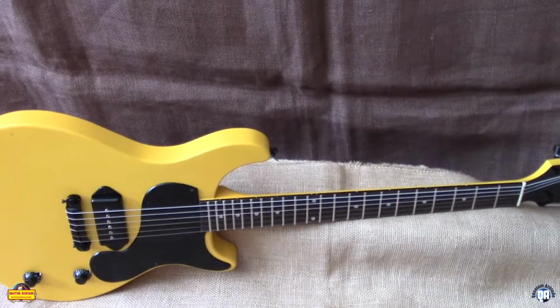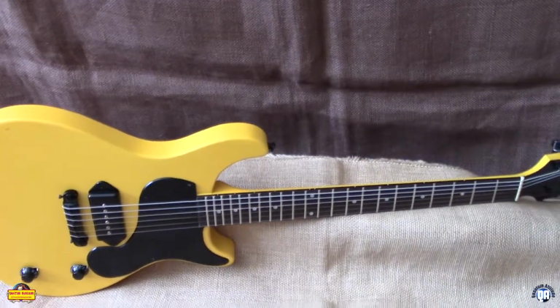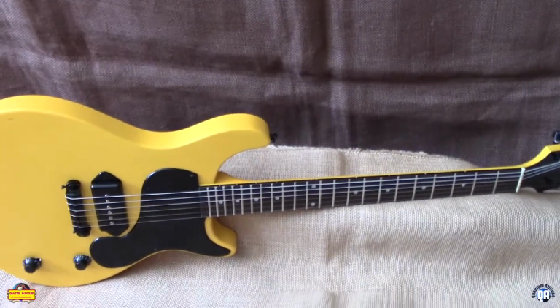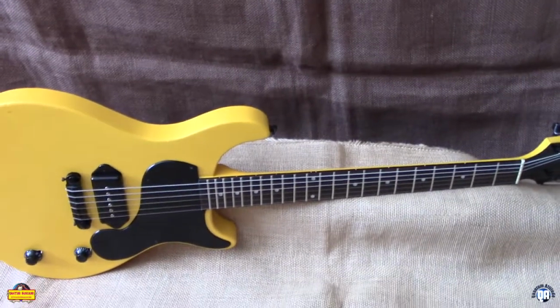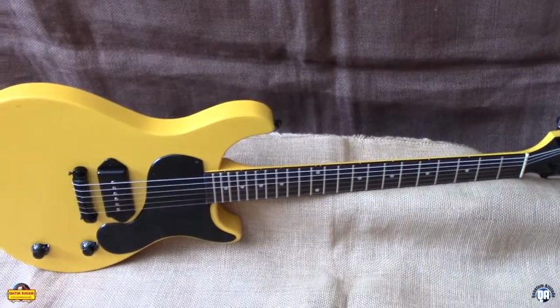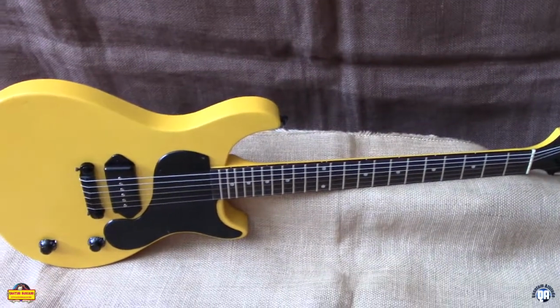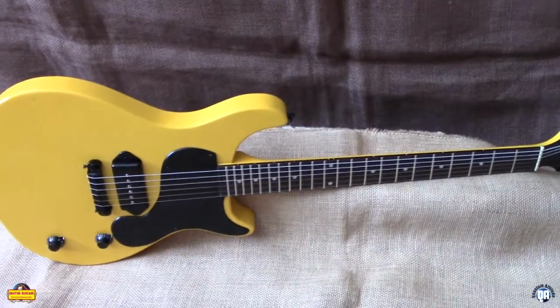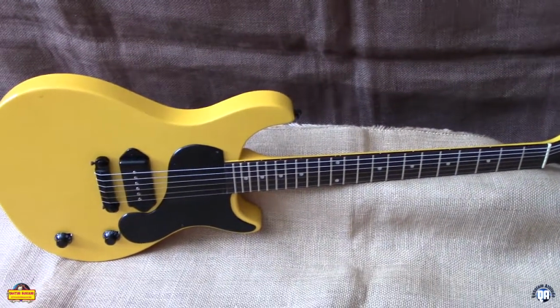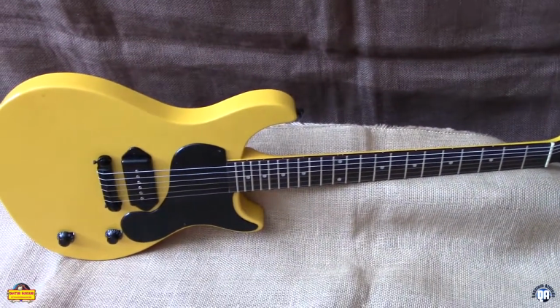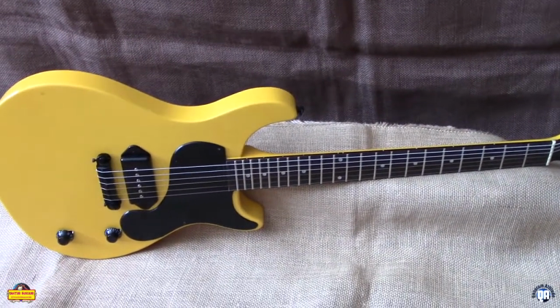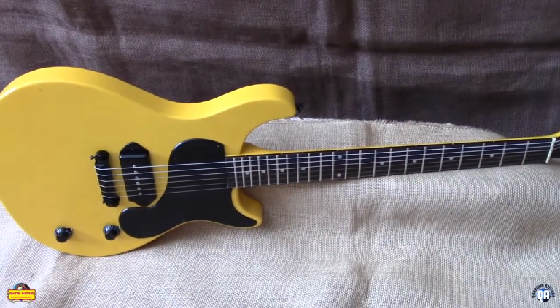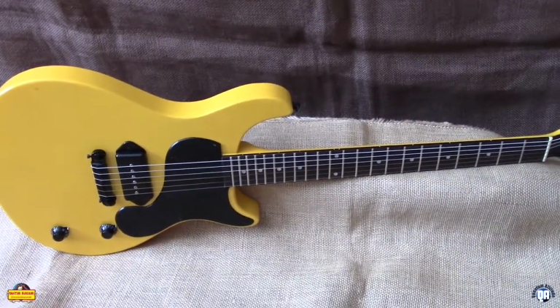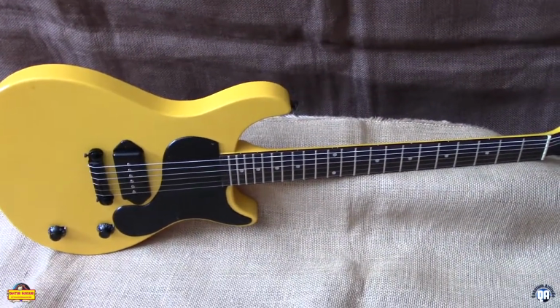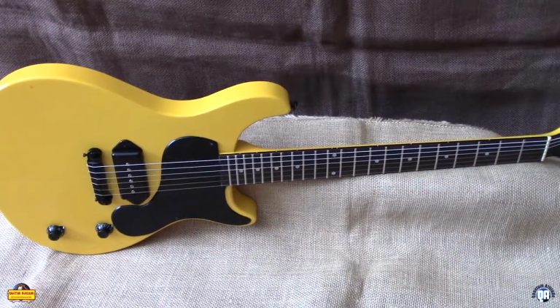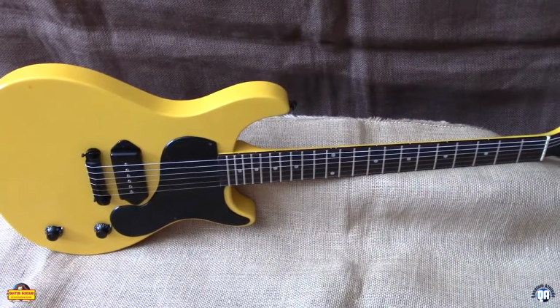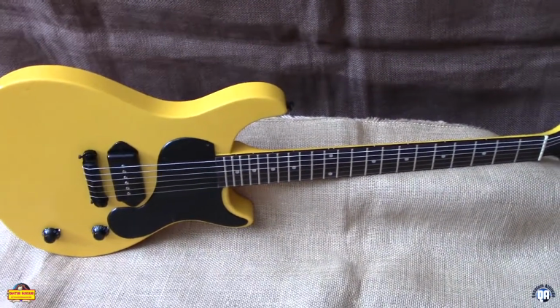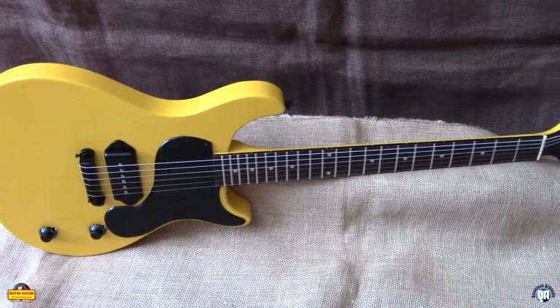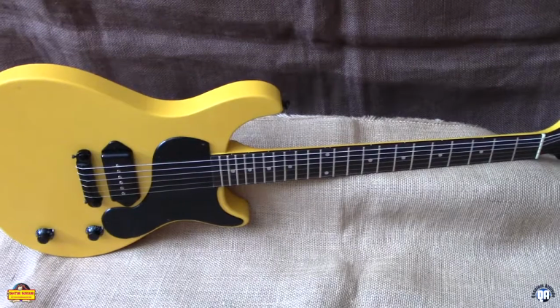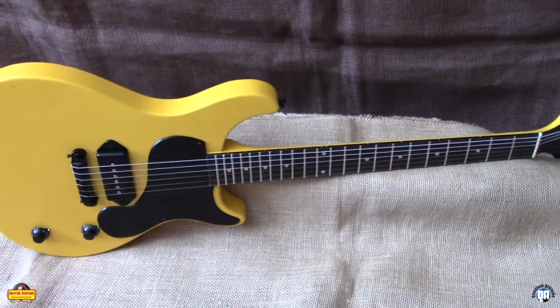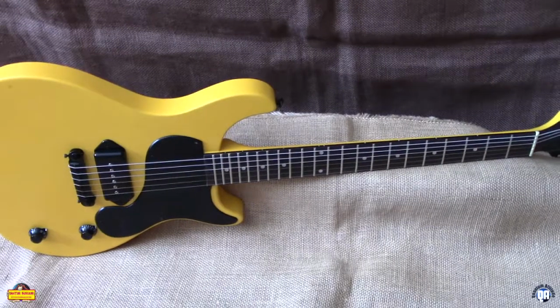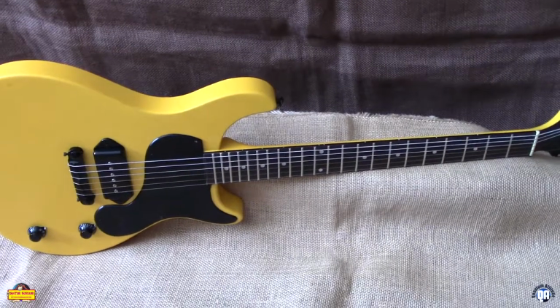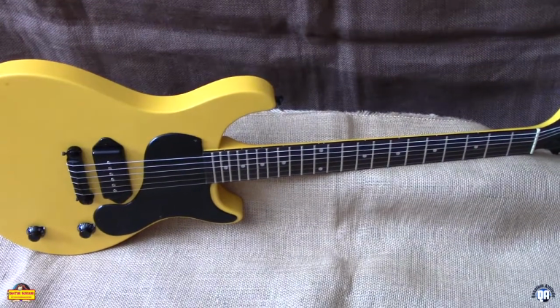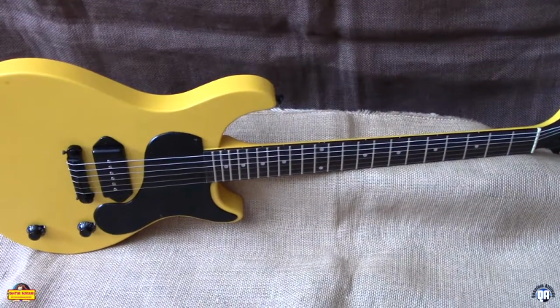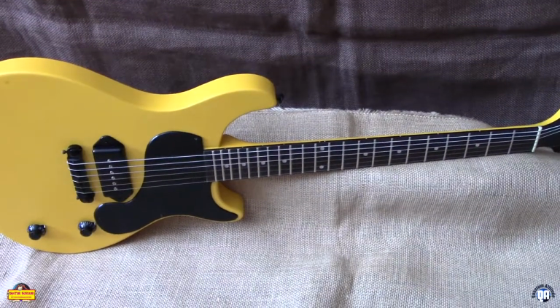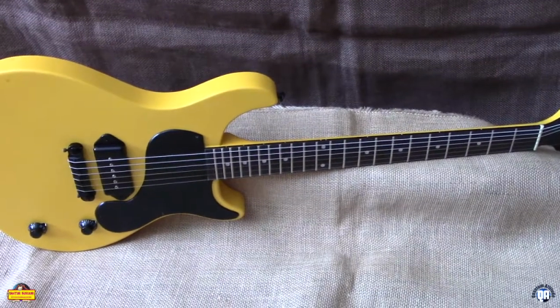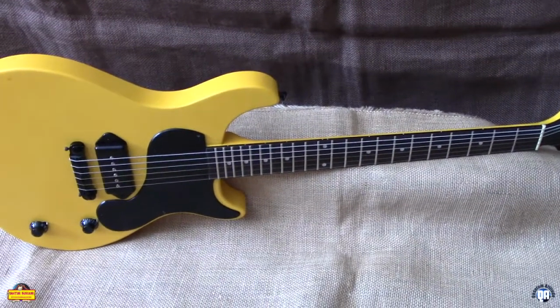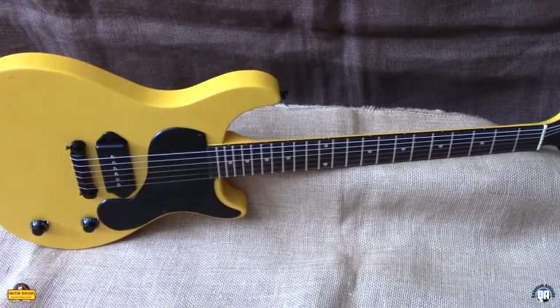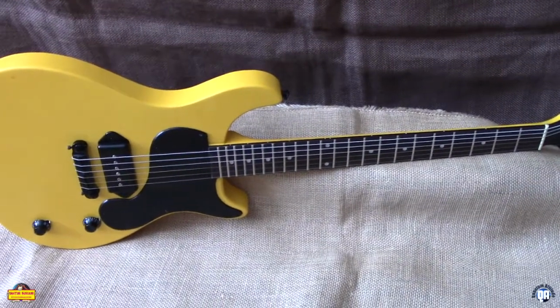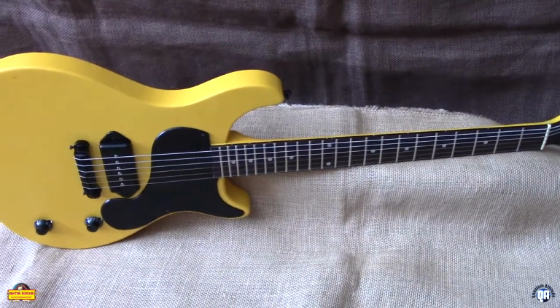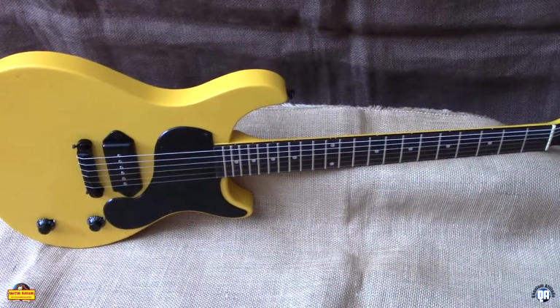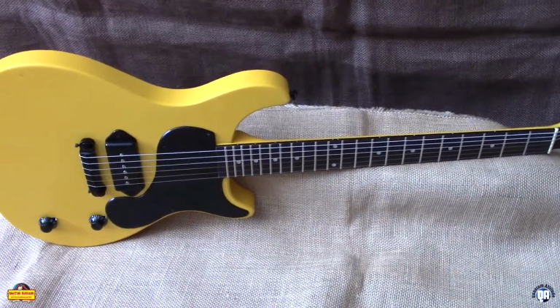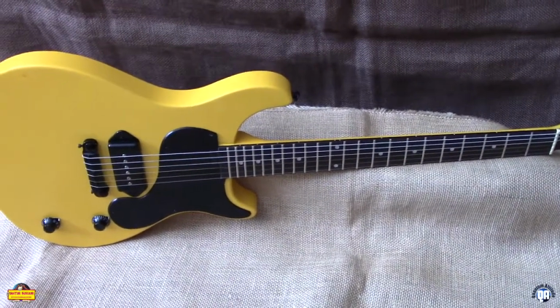The pre-order is going on right now. They're selling fast. www.GuitarBazaar.net